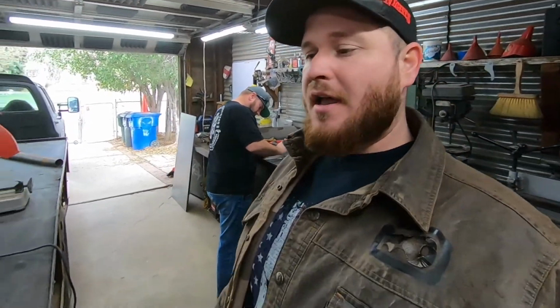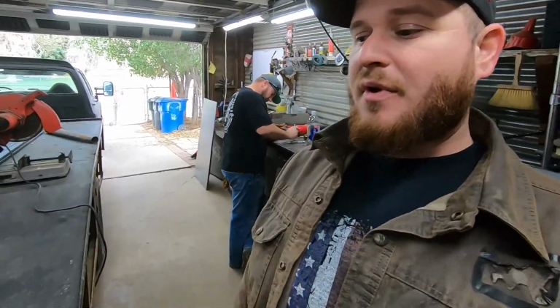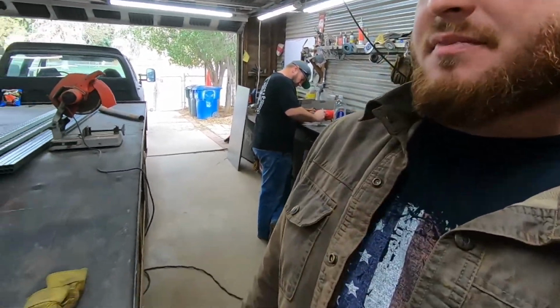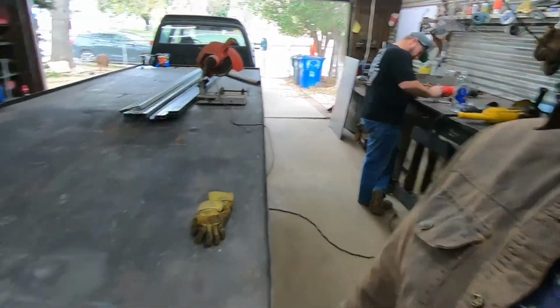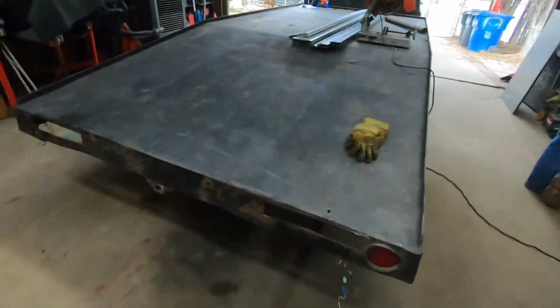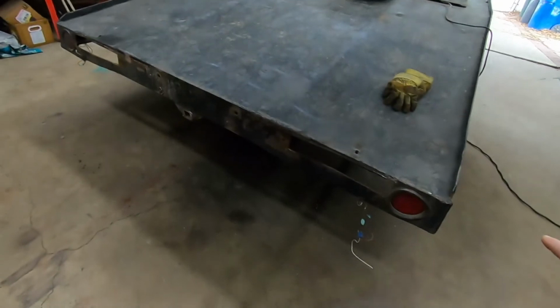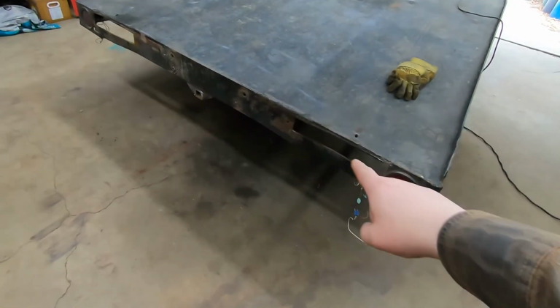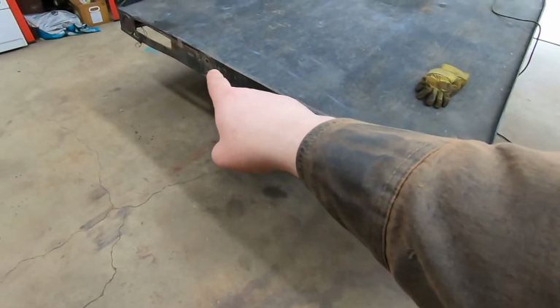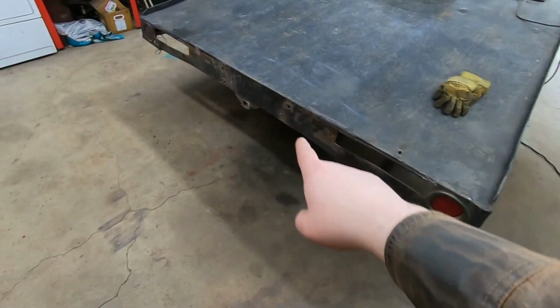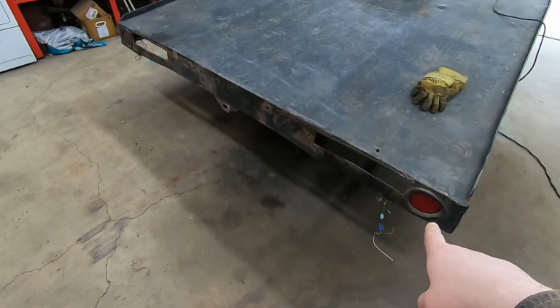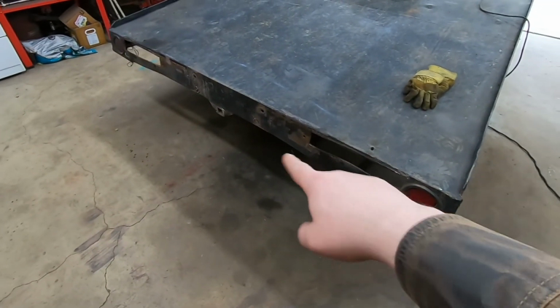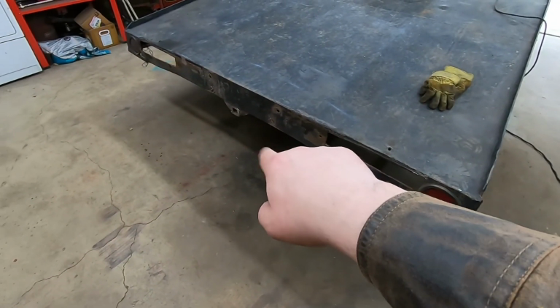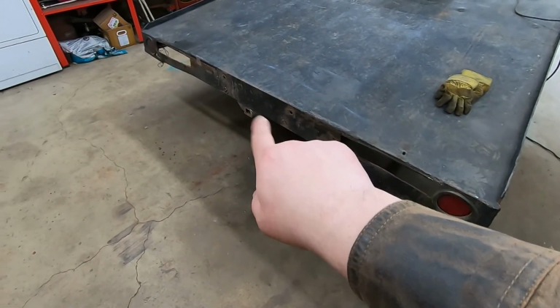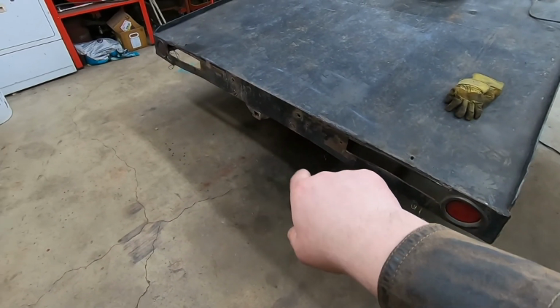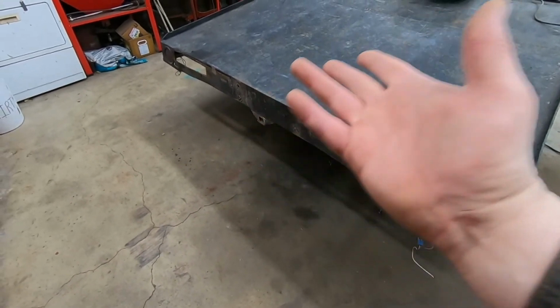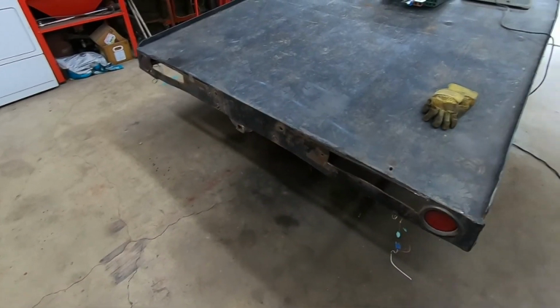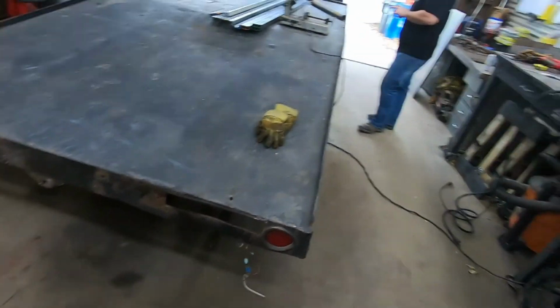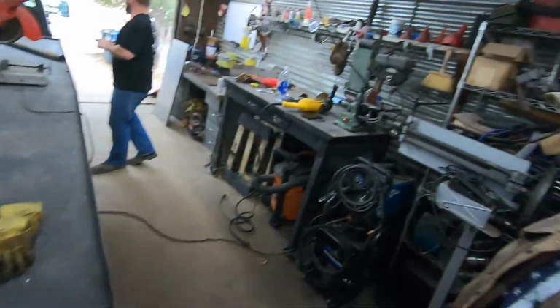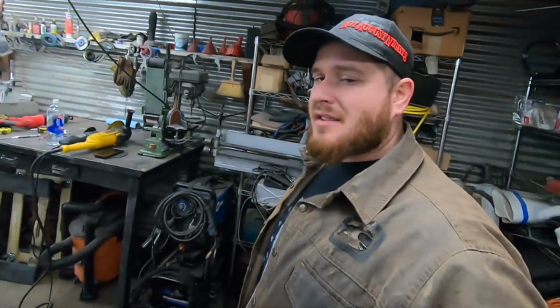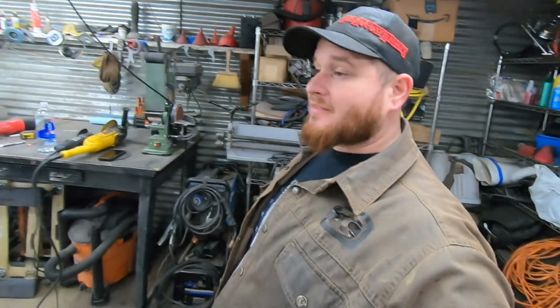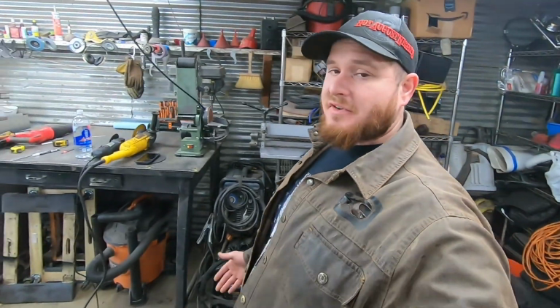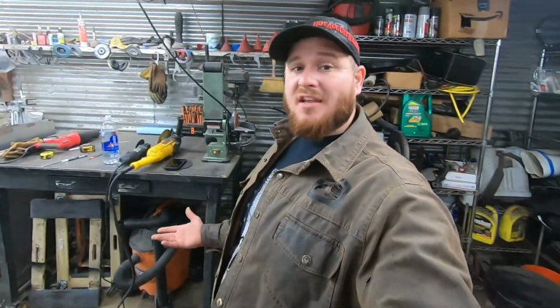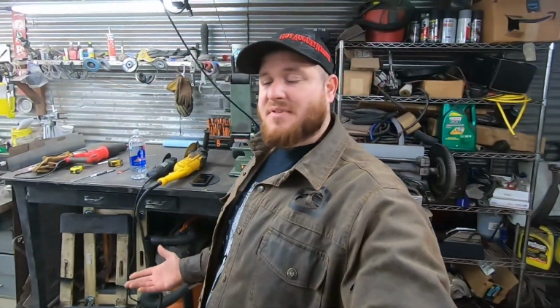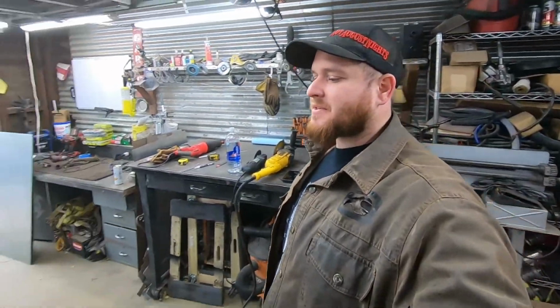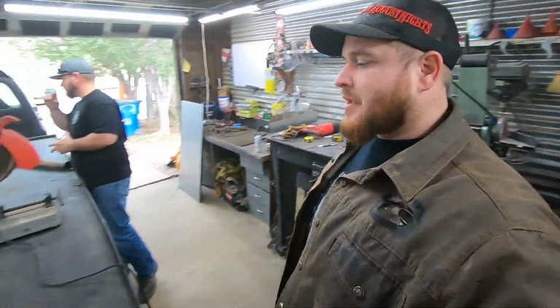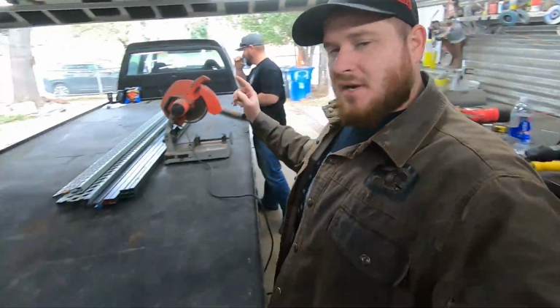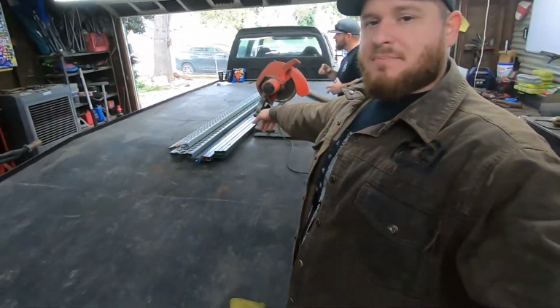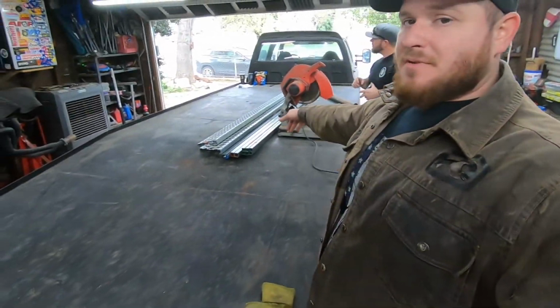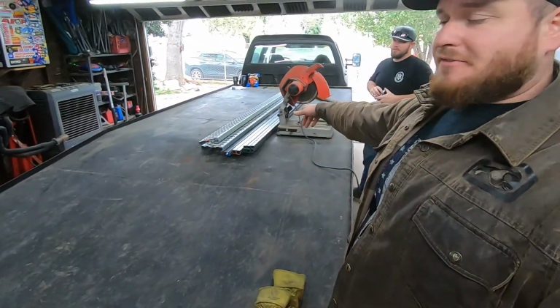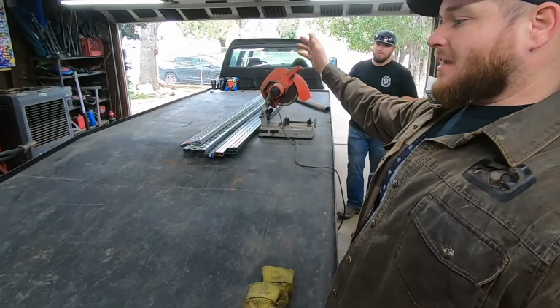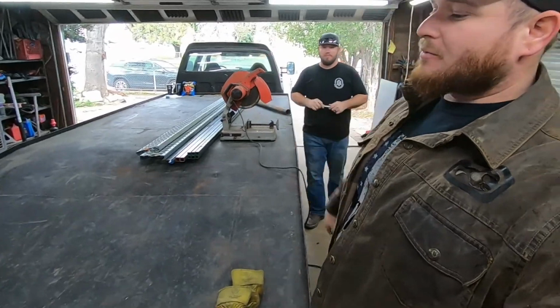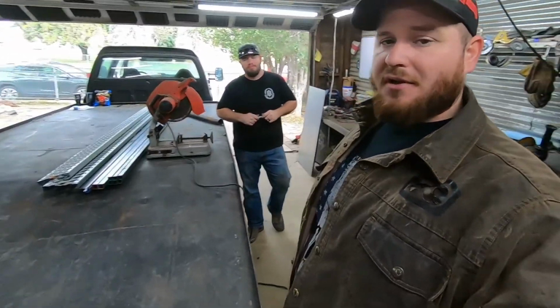We've got to do something on the back because there's no real room for a license plate, I don't like the tow receiver, the taillights won't fit, and there's going to have to be provisions for hanging the ramps. So we went down to the metal supply, got a bunch of stuff, and we're able to go ahead and start cutting more things off and coming up with a plan.